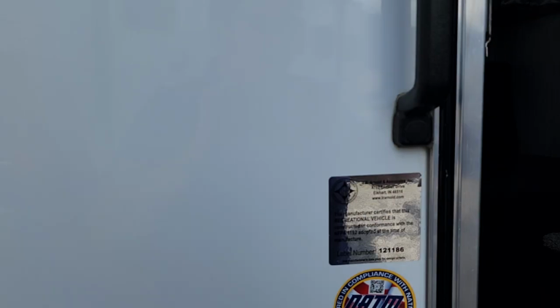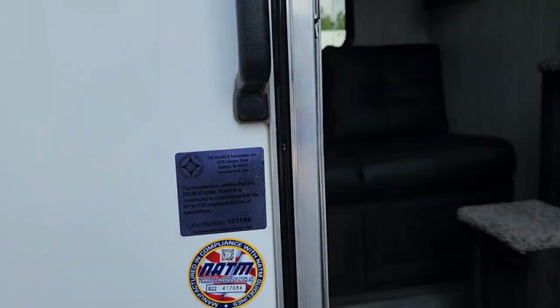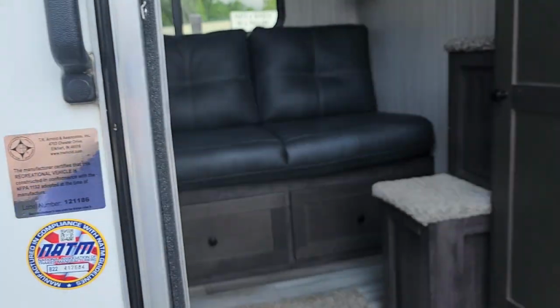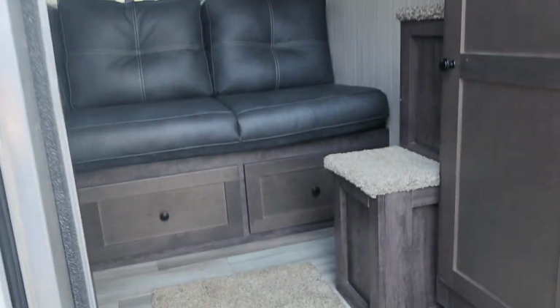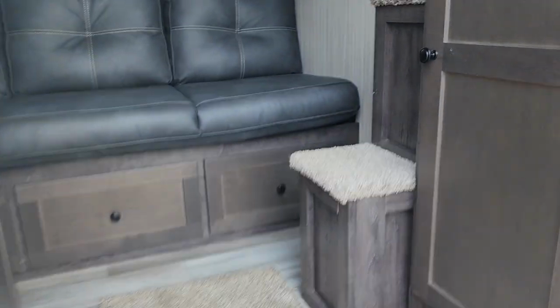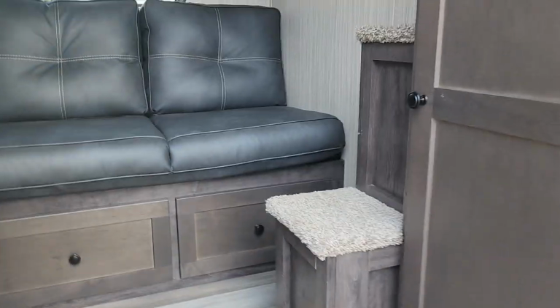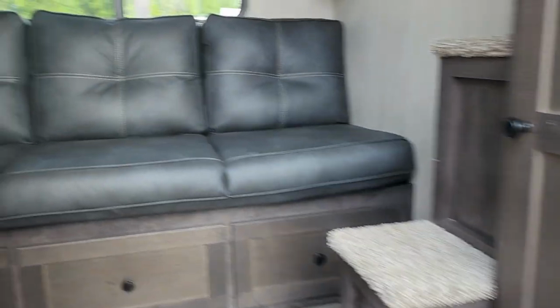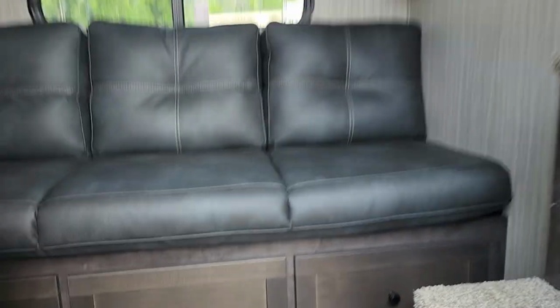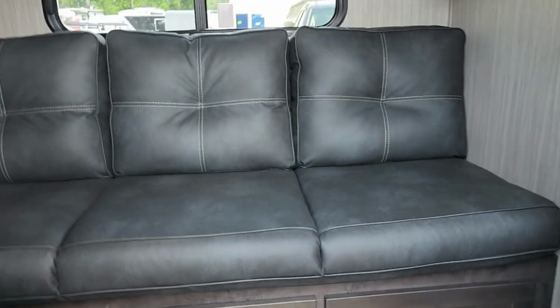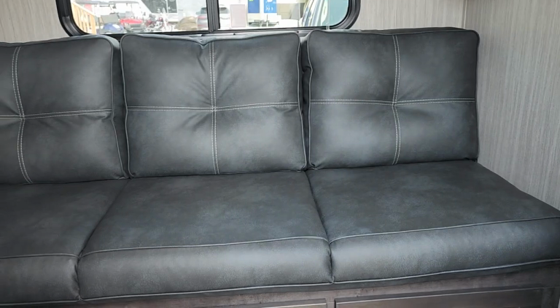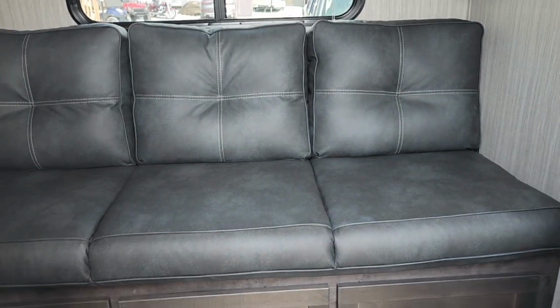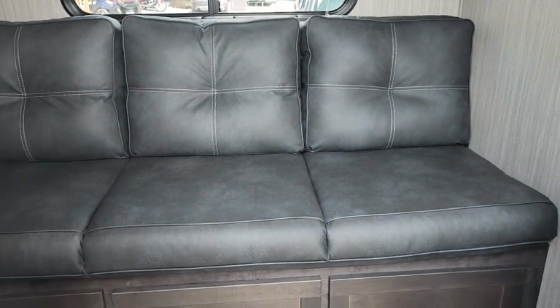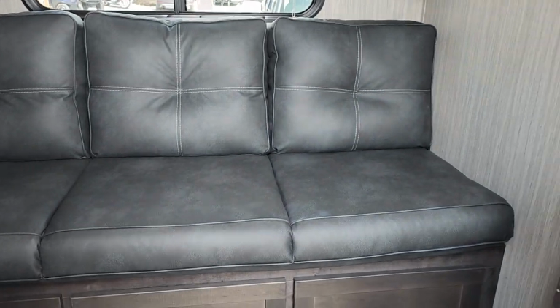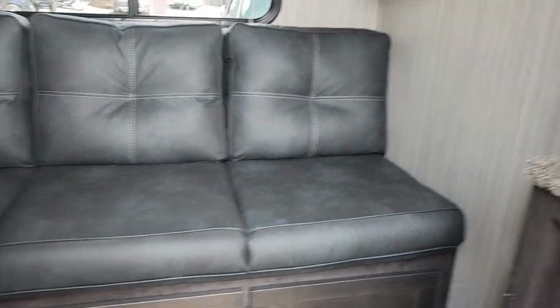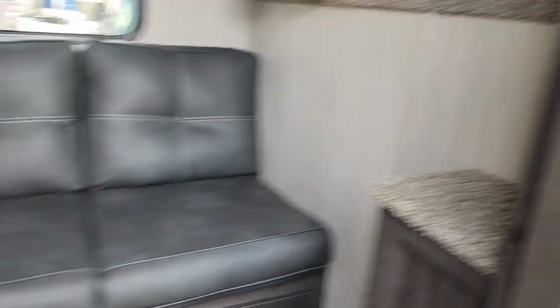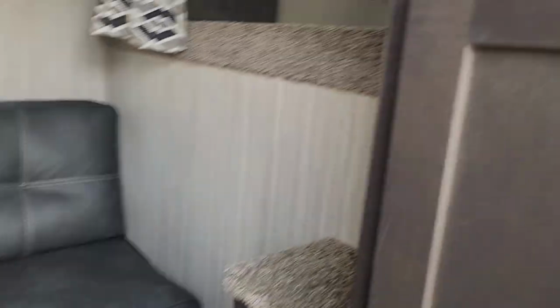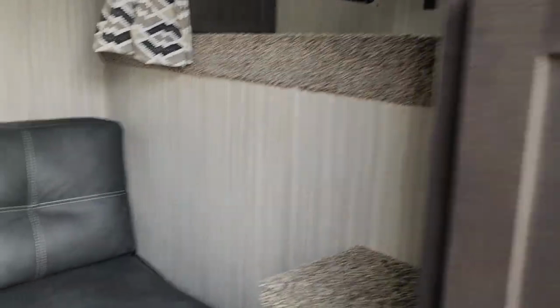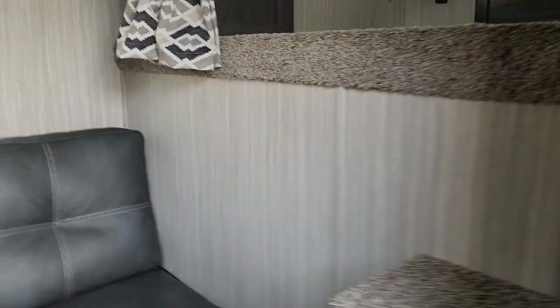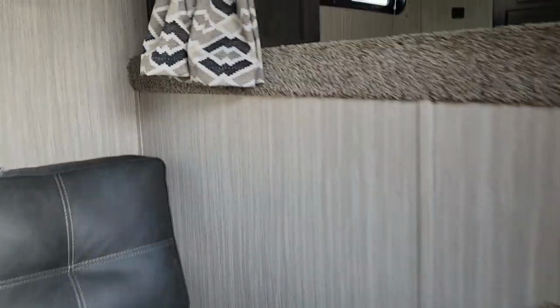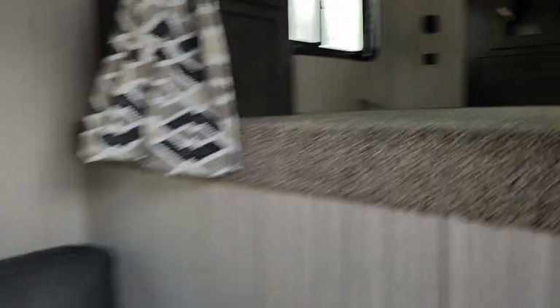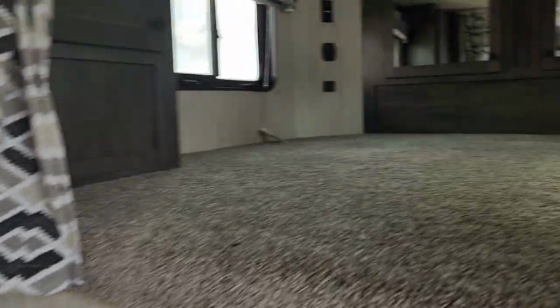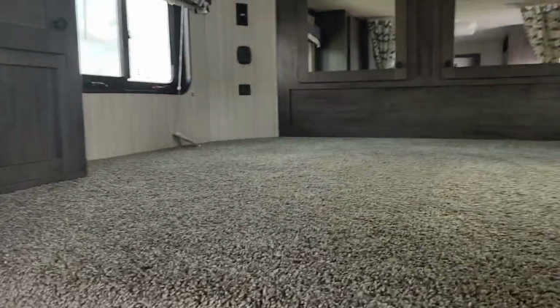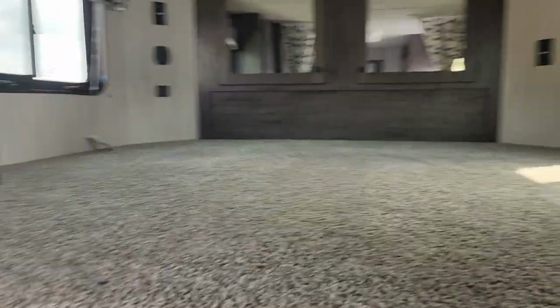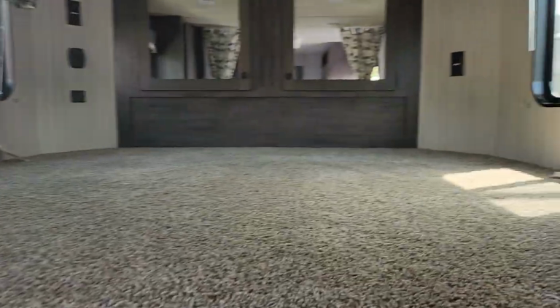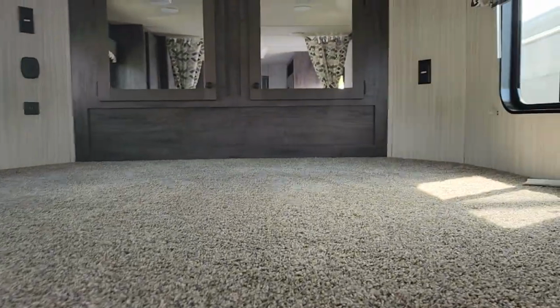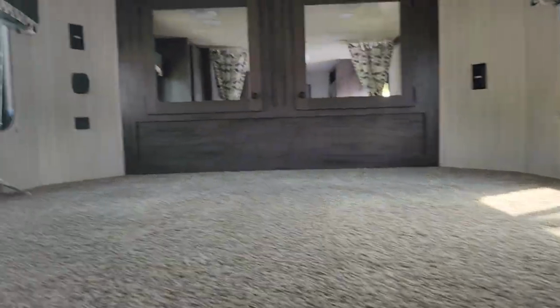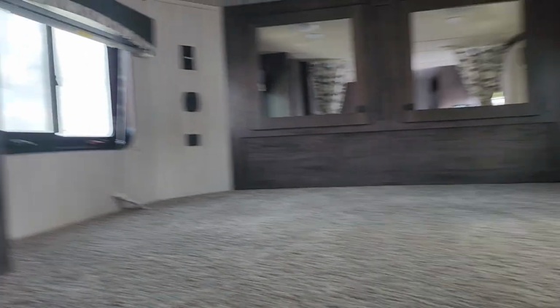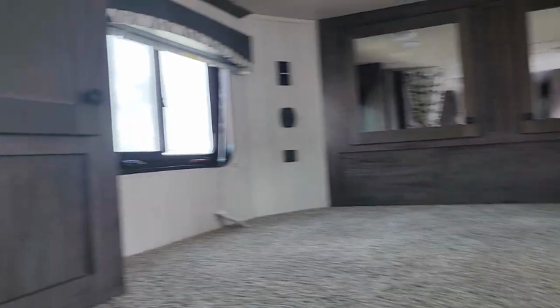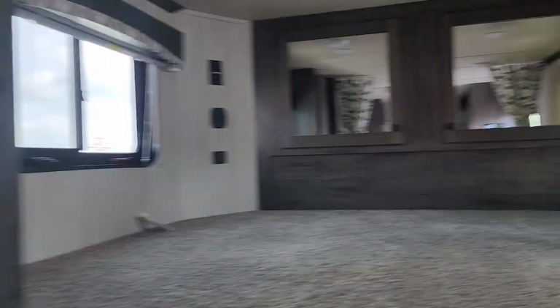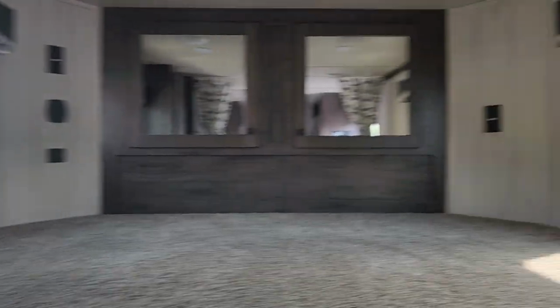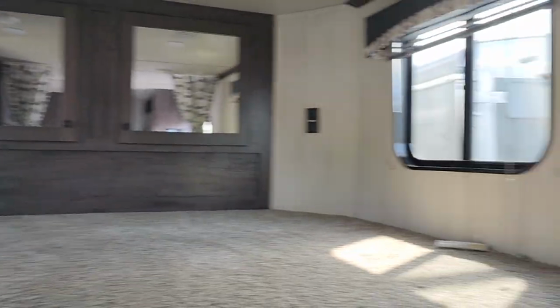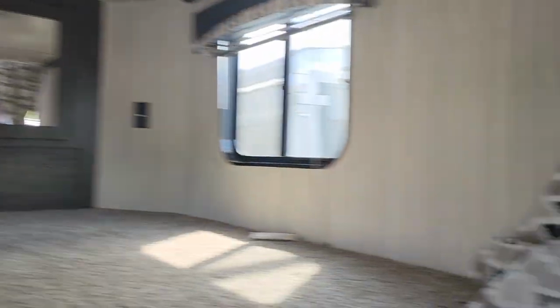Coming inside, it has a nice couch that can turn into a bed. You've got your bedroom up here with some wardrobe spacing.